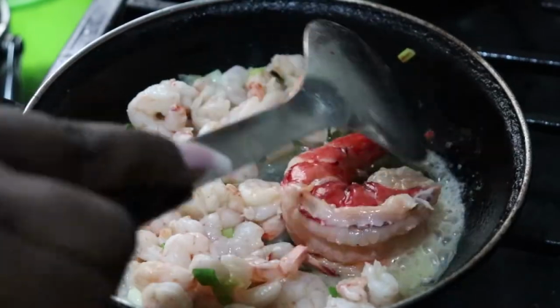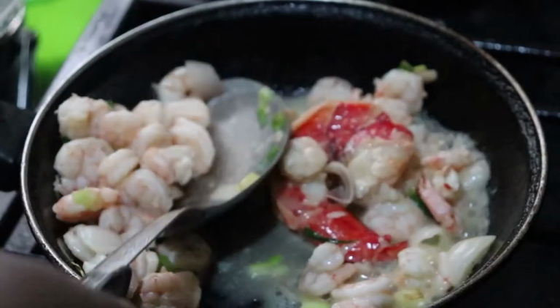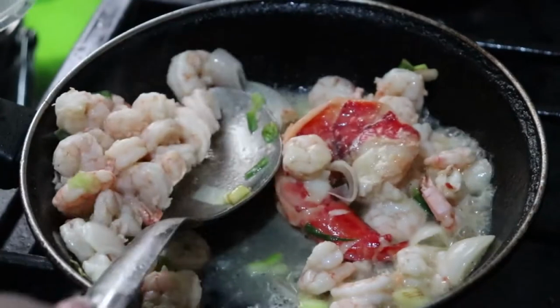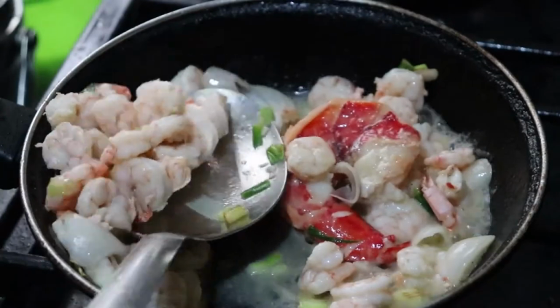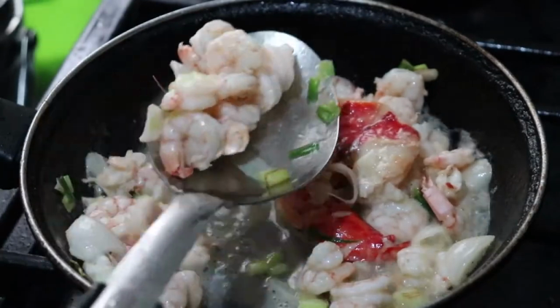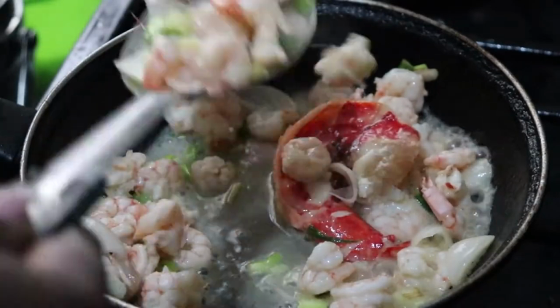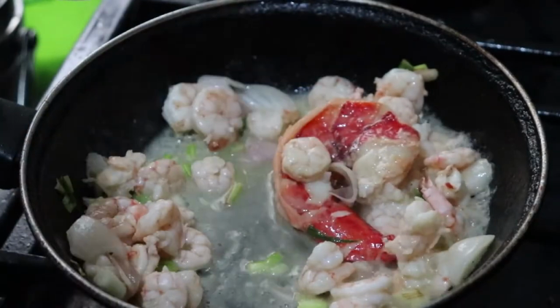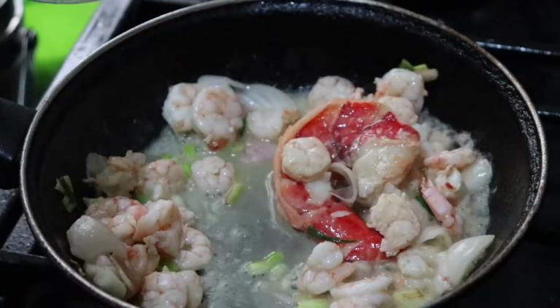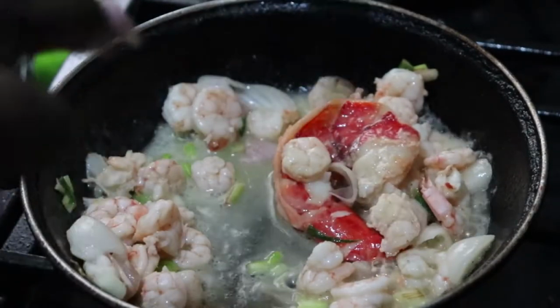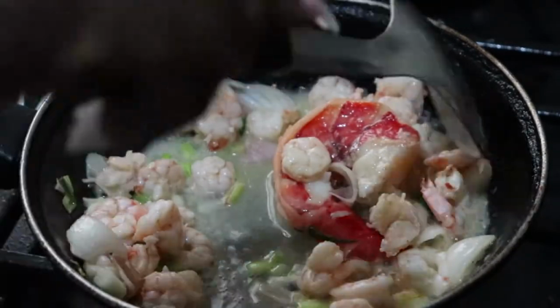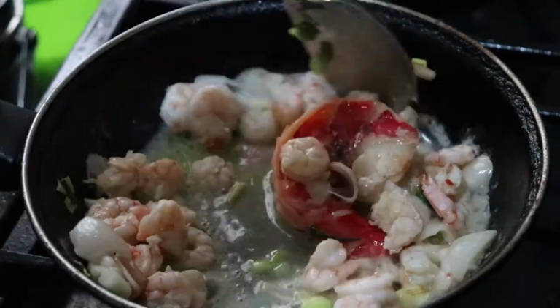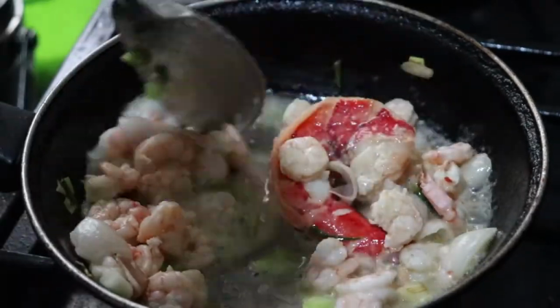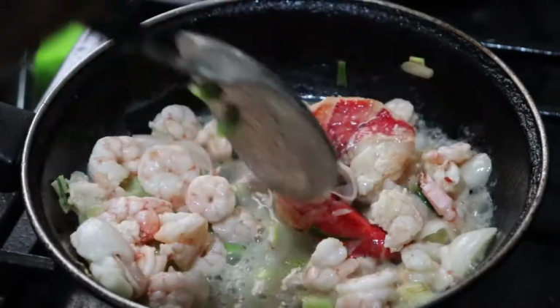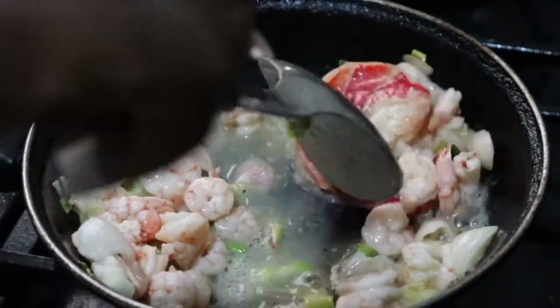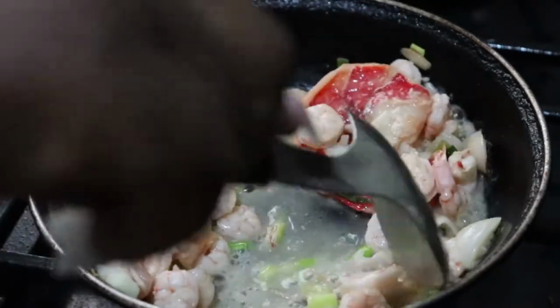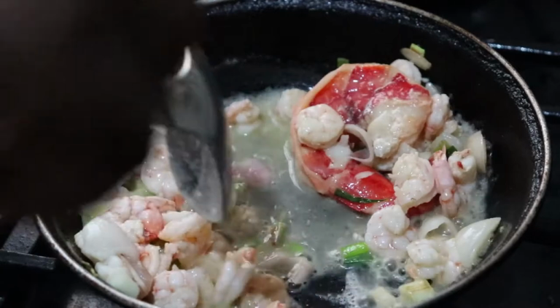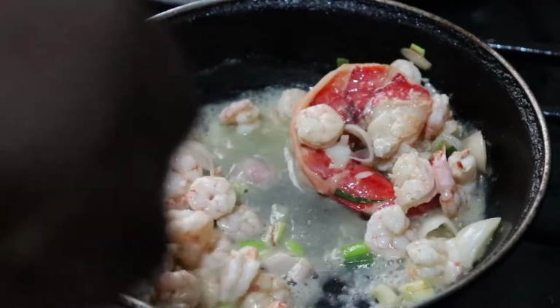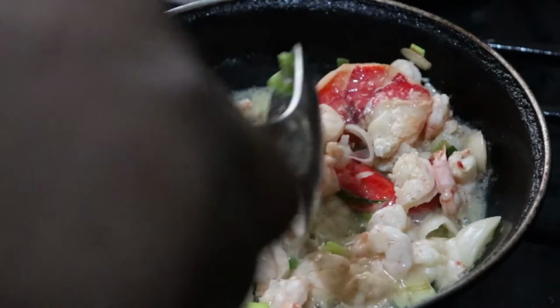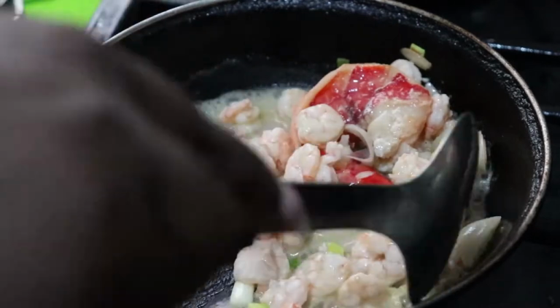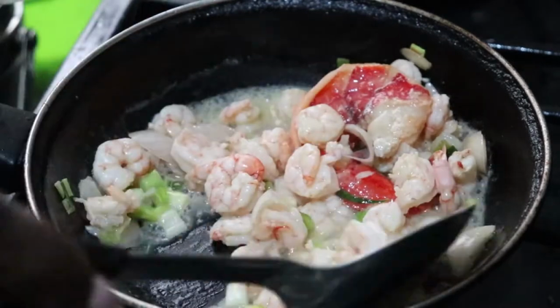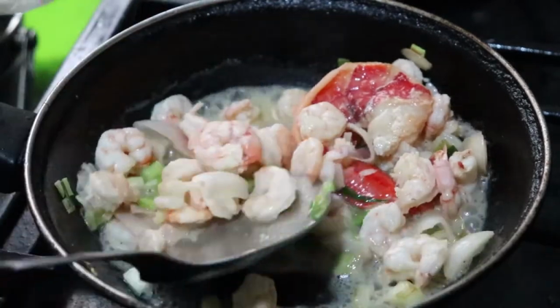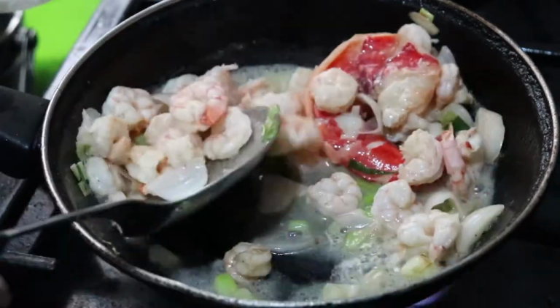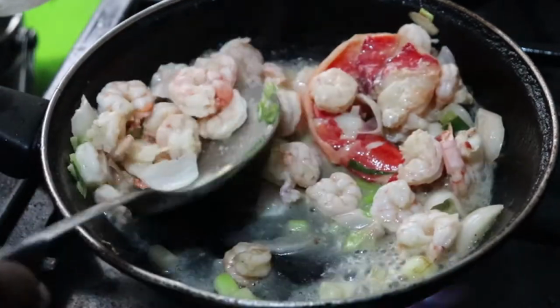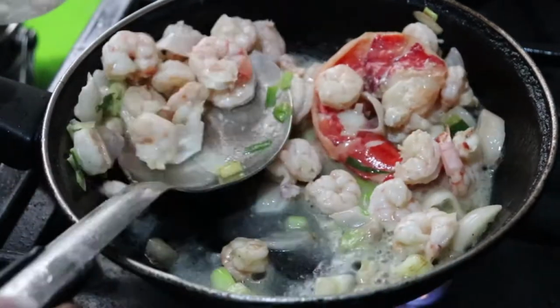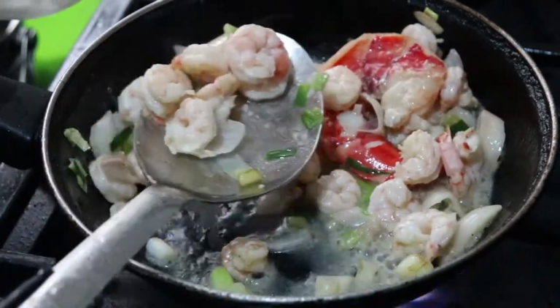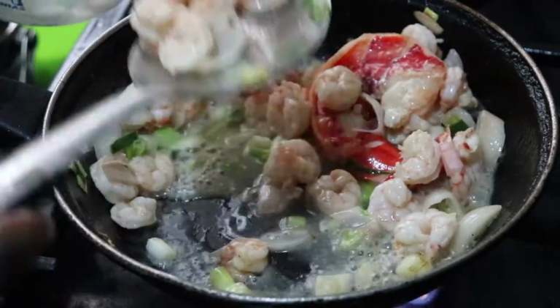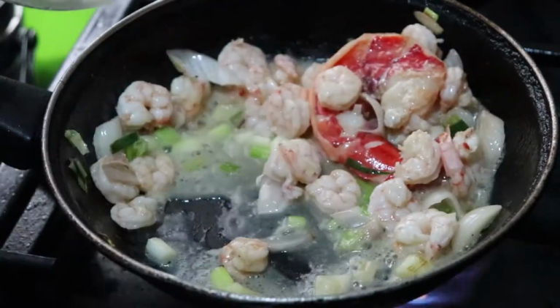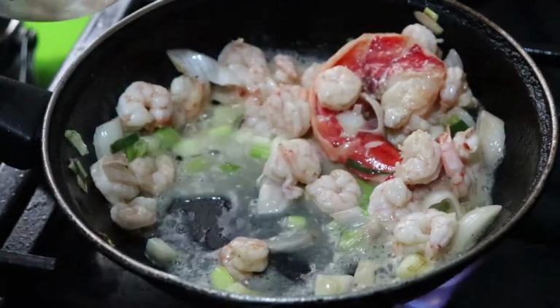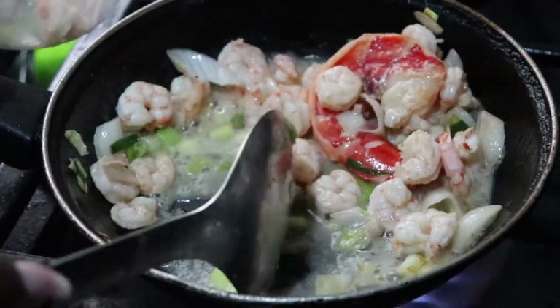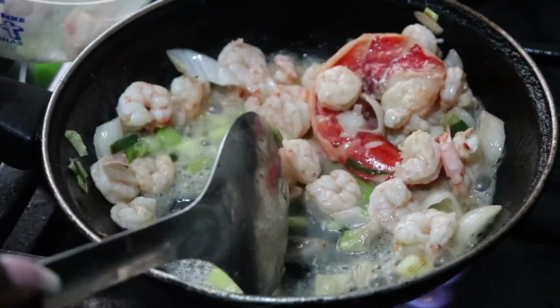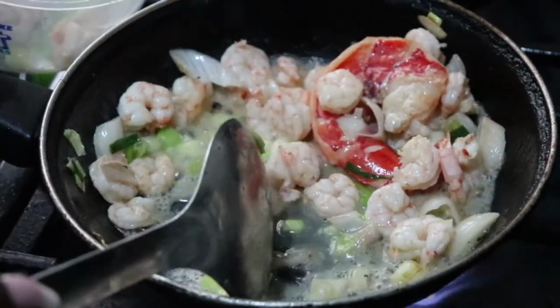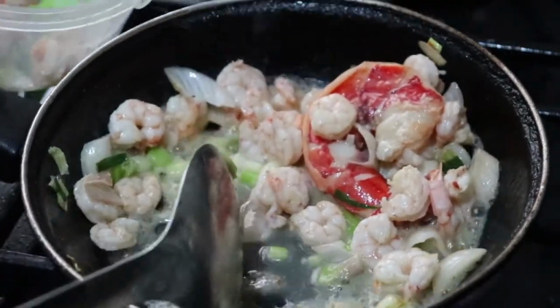My shrimps are done now, so I'm going to take them off the fire and leave the bigger one inside so it cooks longer.